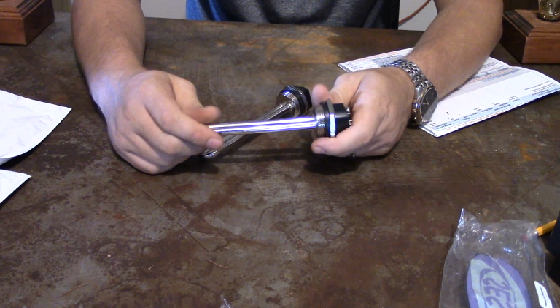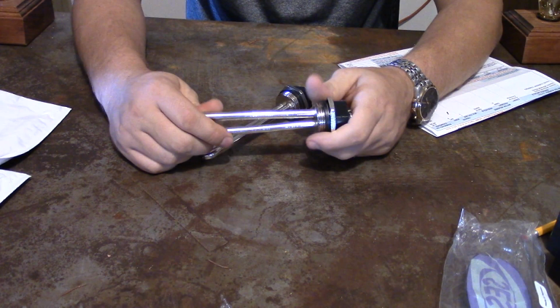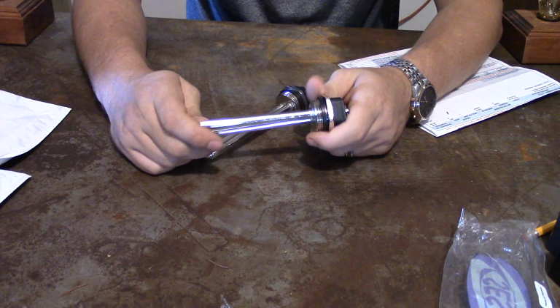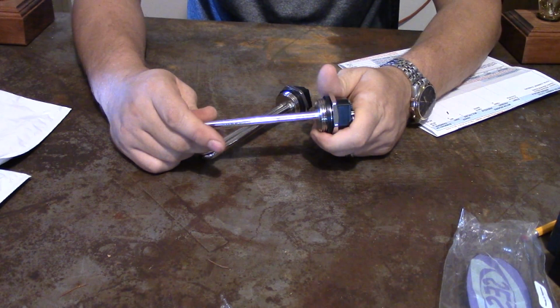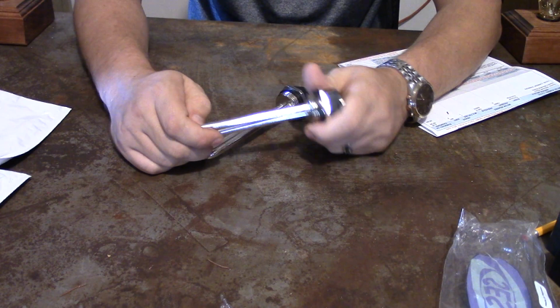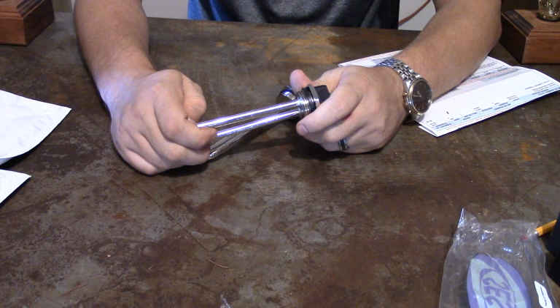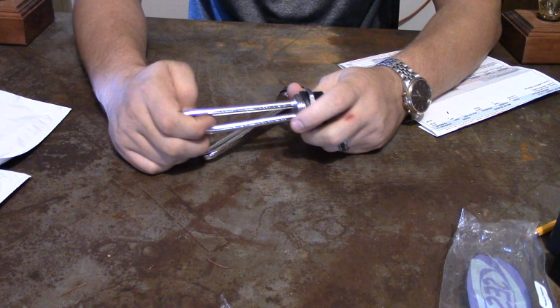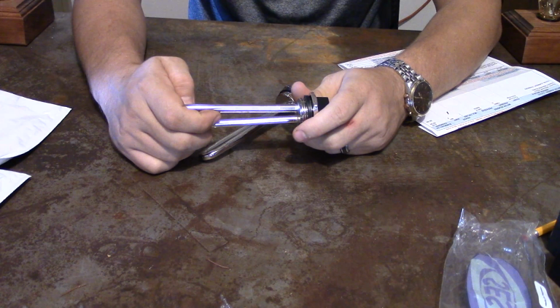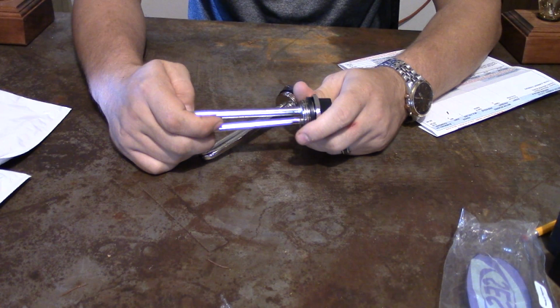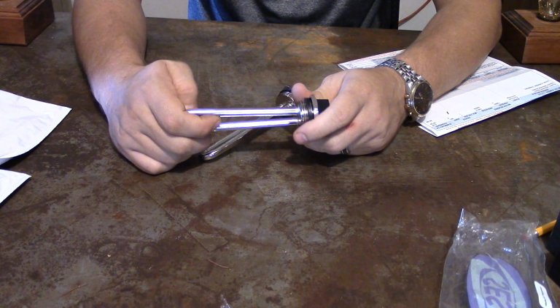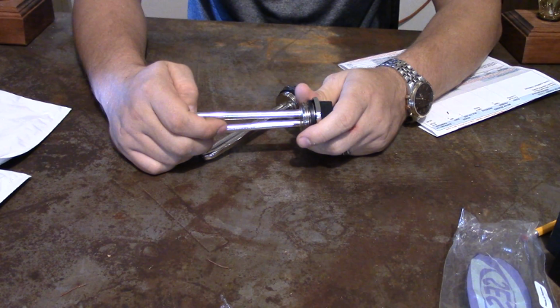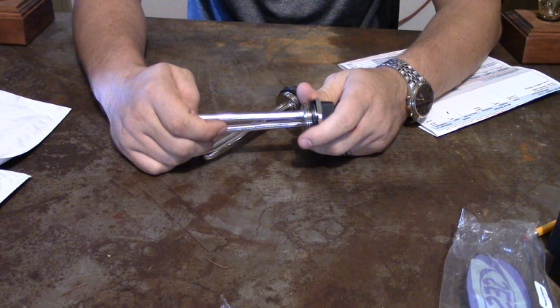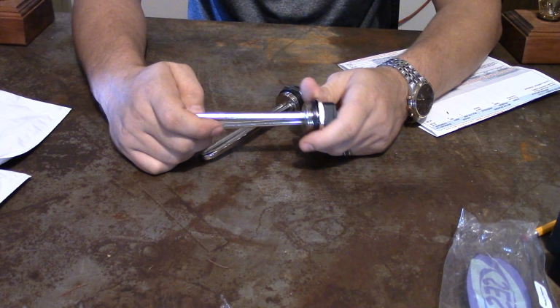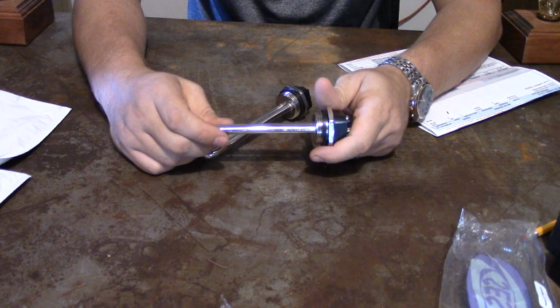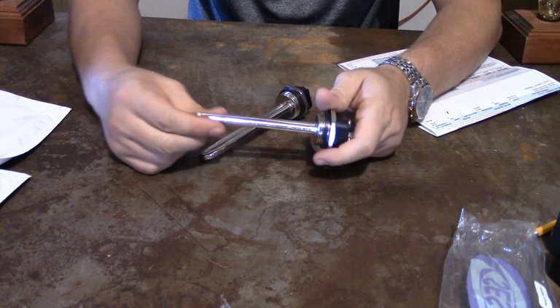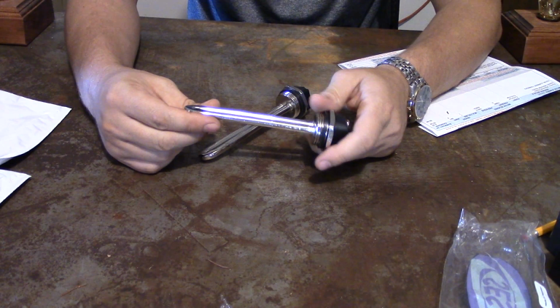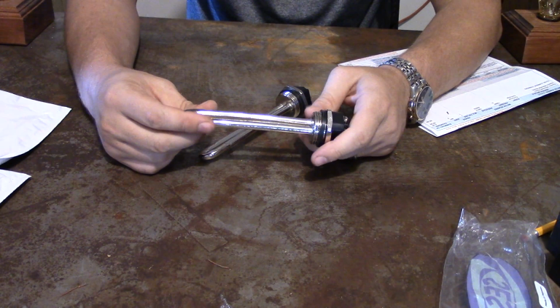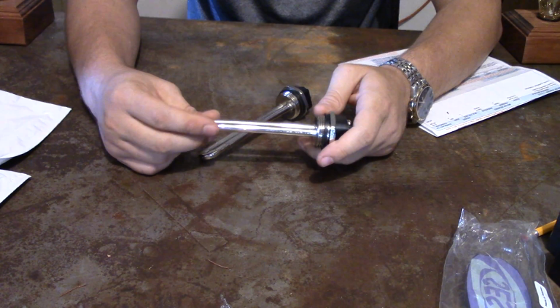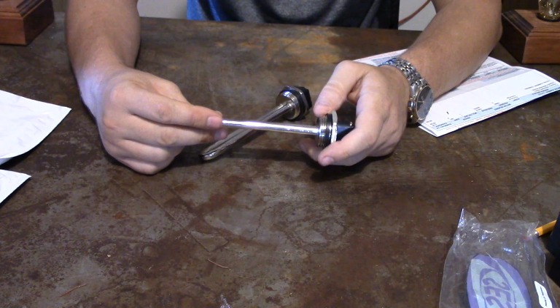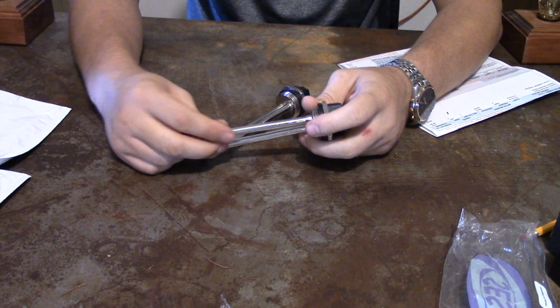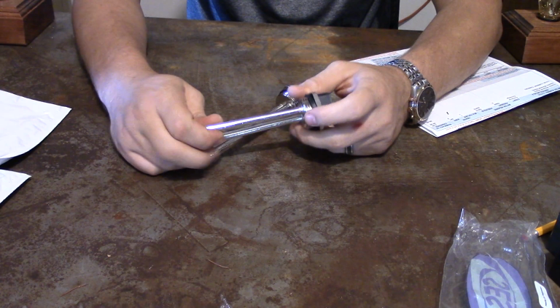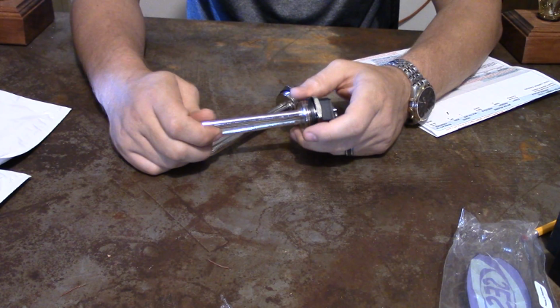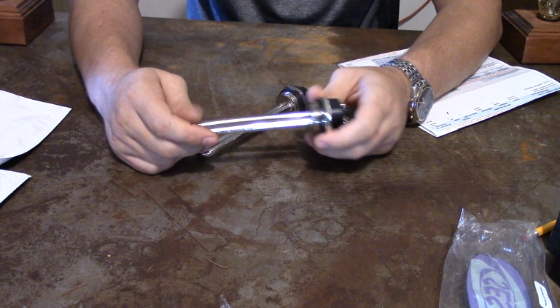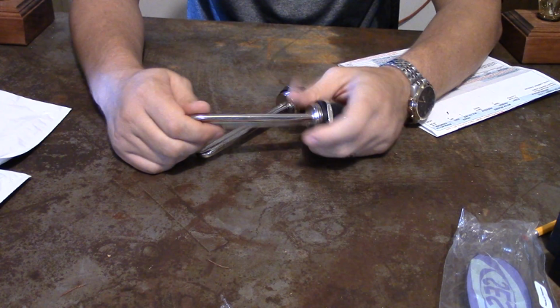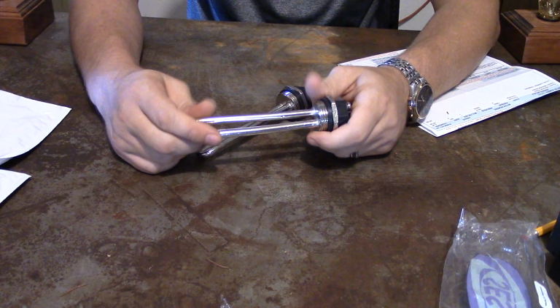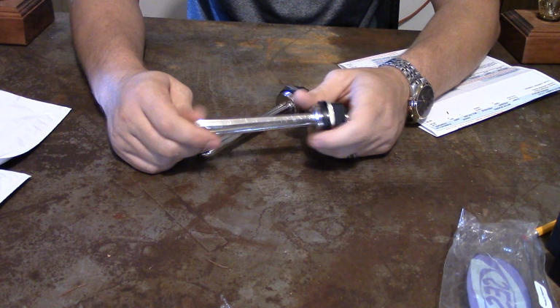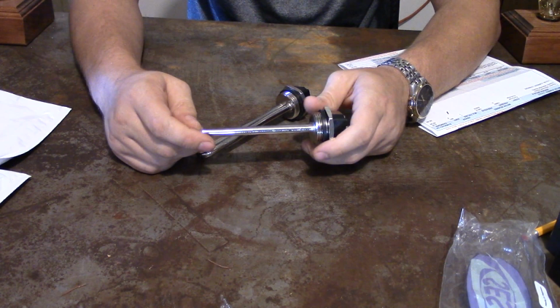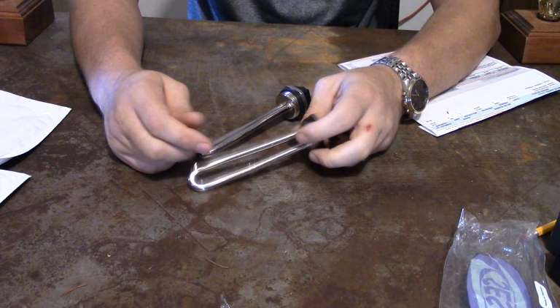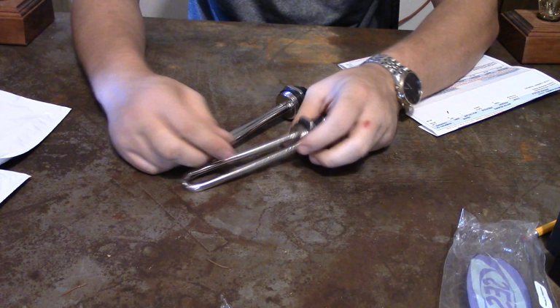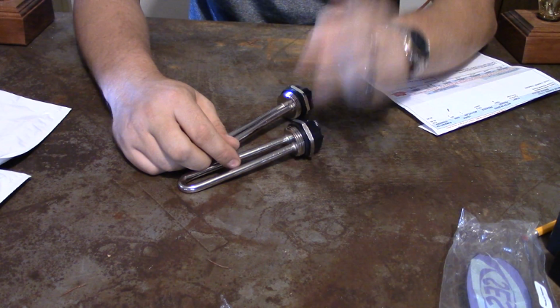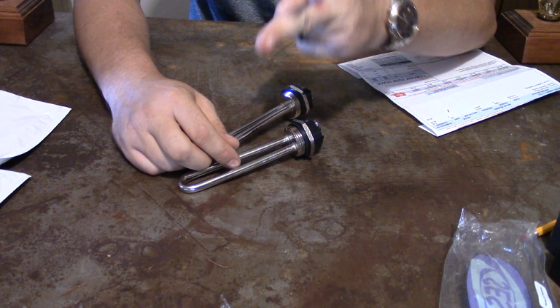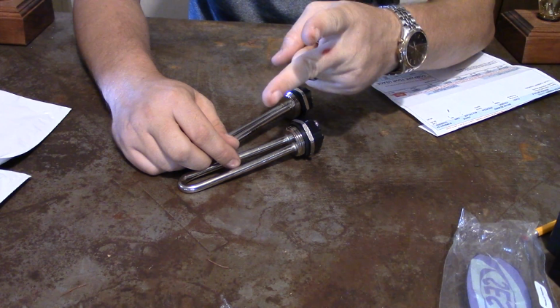So, water heater elements — look online. Just type in direct current water heater elements, 600 watts. See you later.